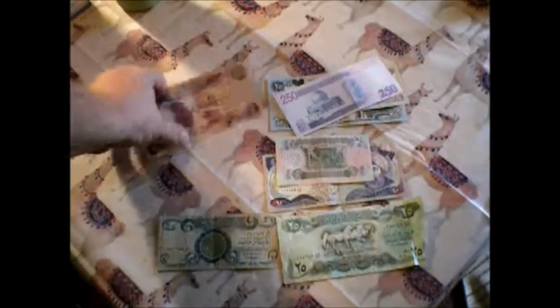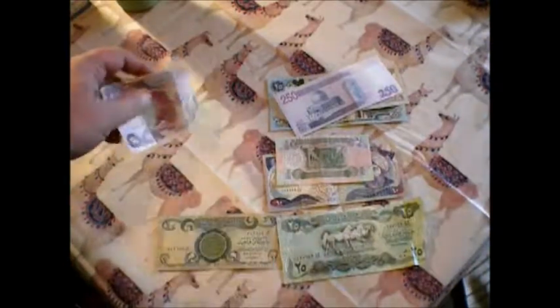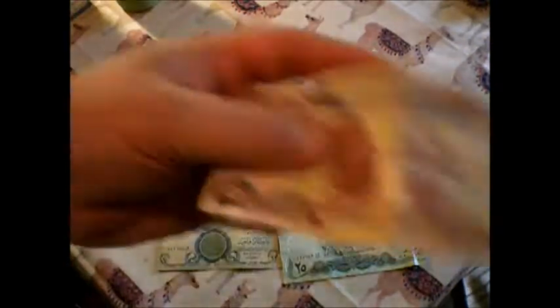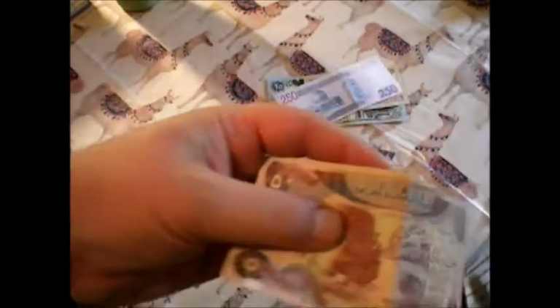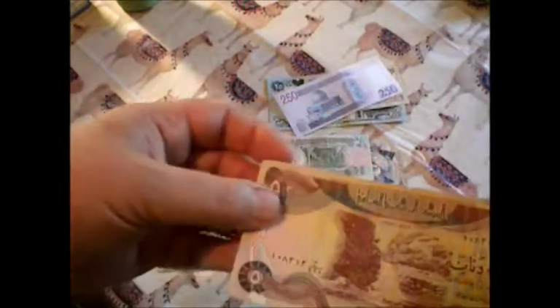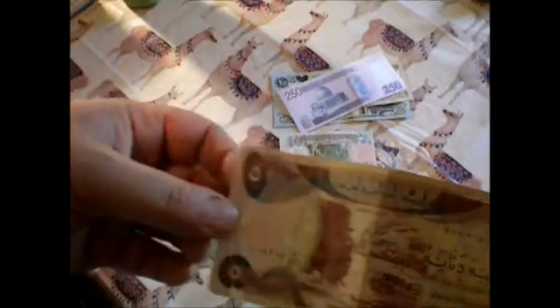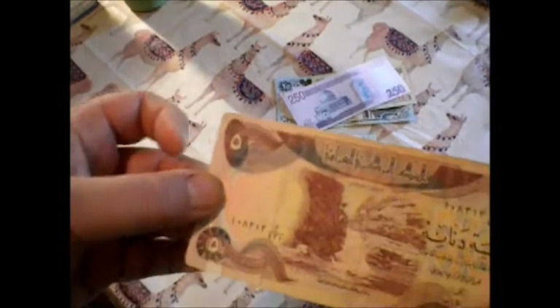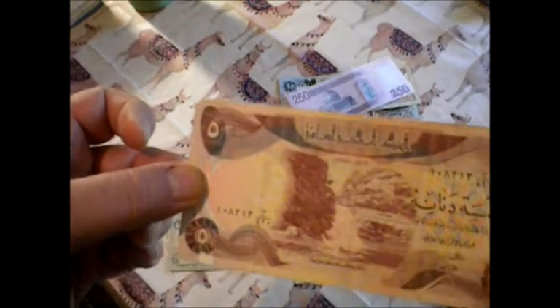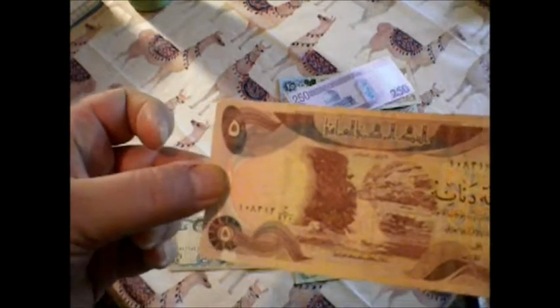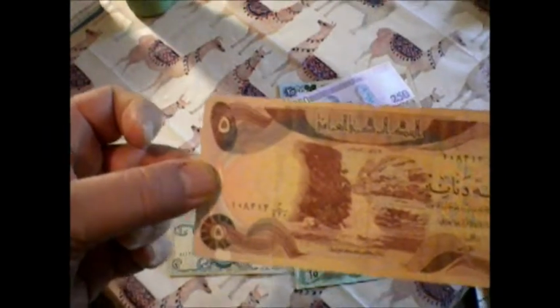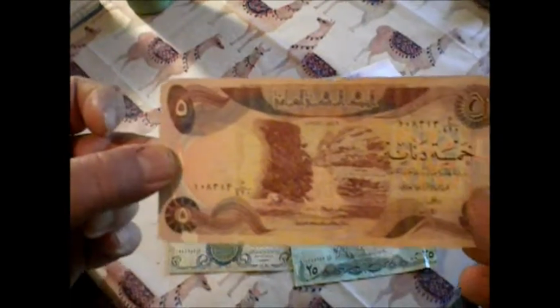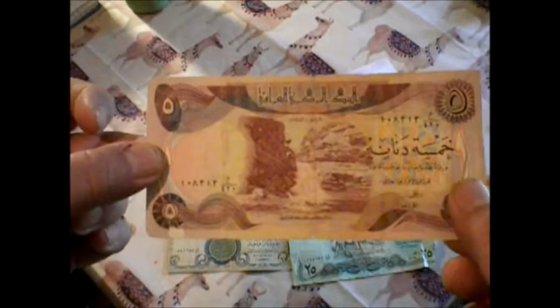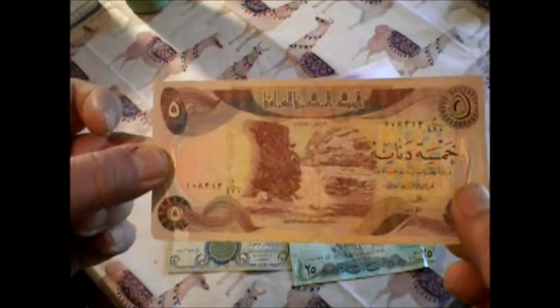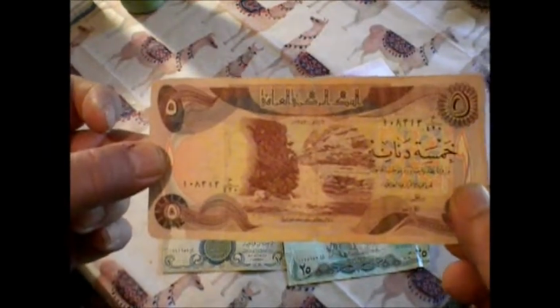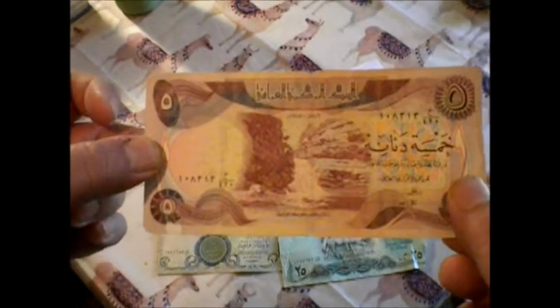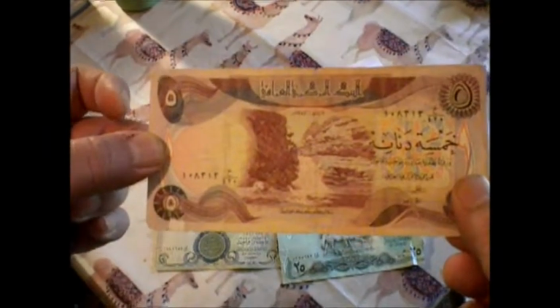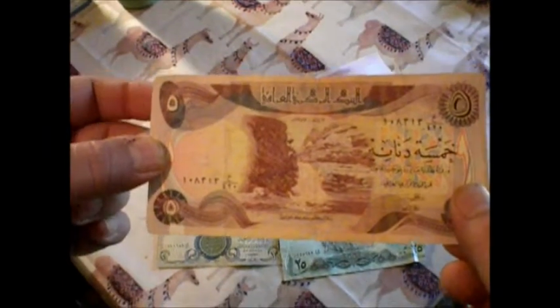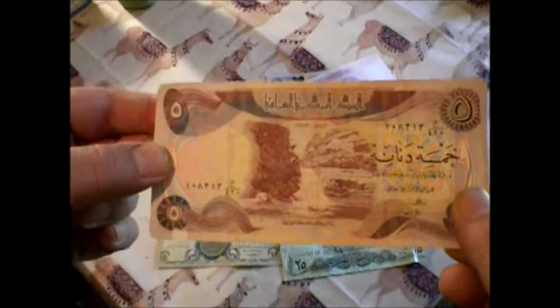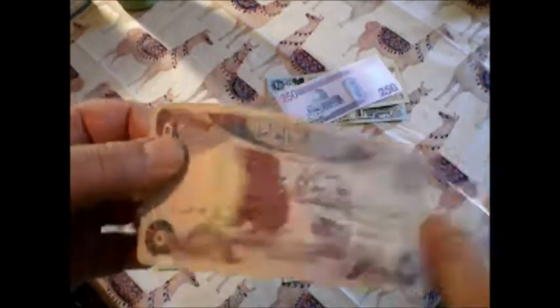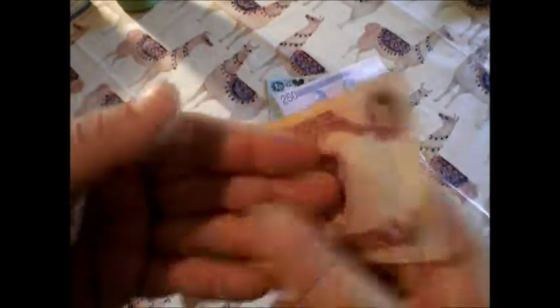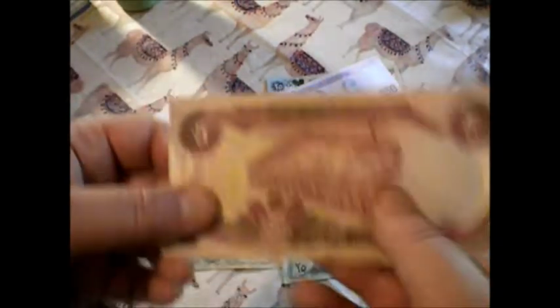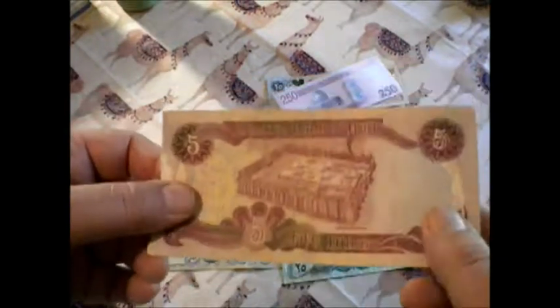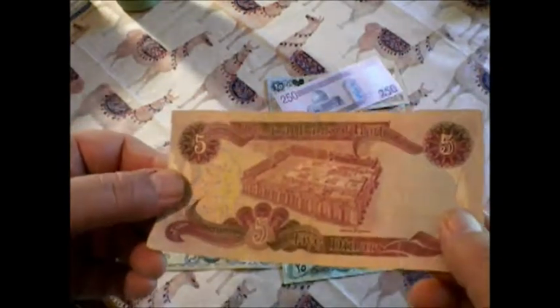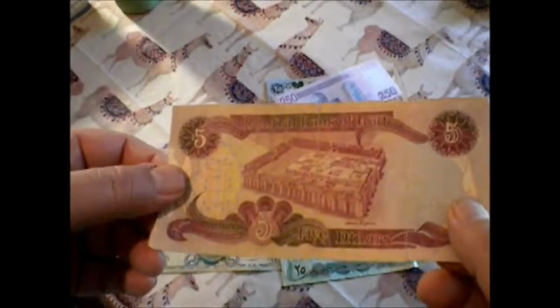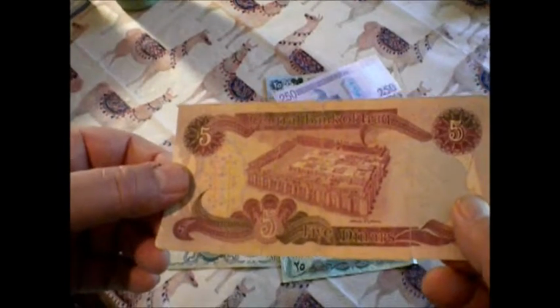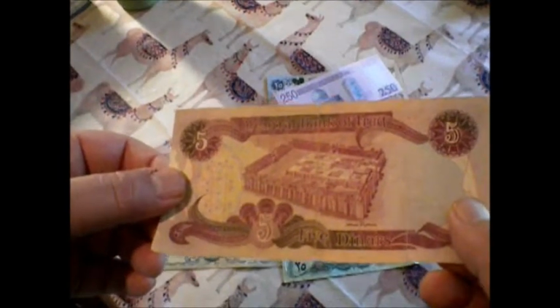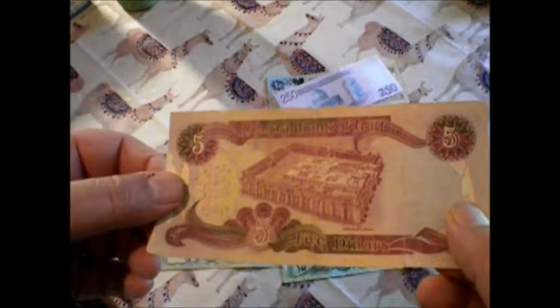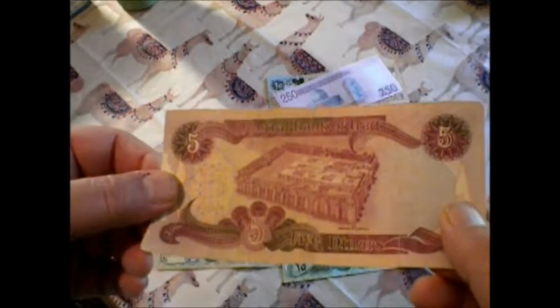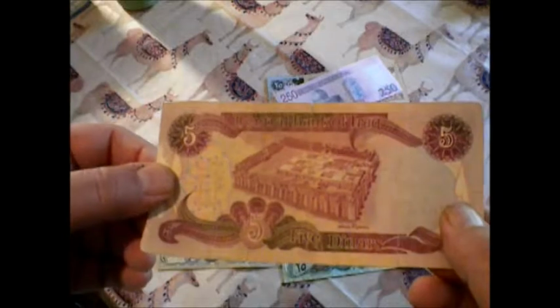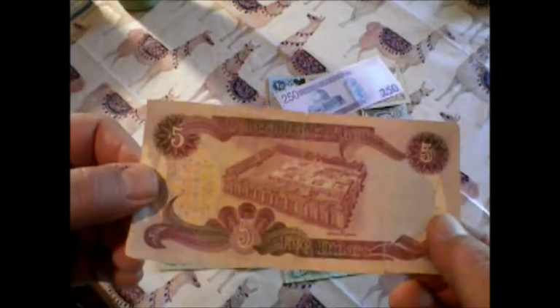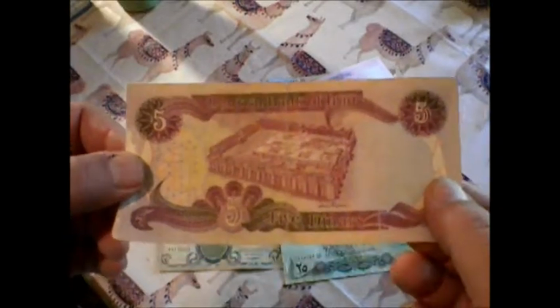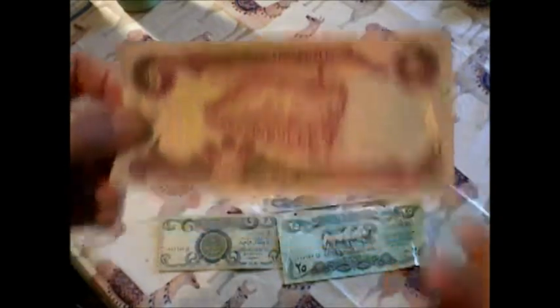Over here you have a lovely landscape shot. Looks like a waterfall going through the mountains there. On the back you have a complex, which is nifty.